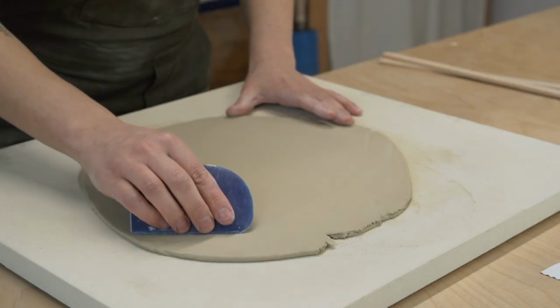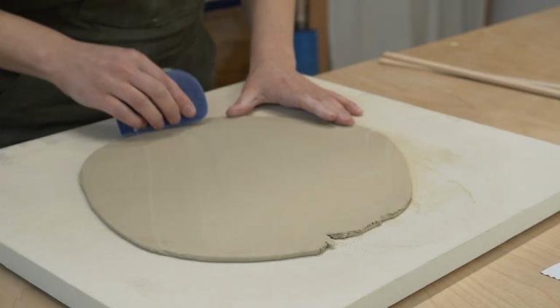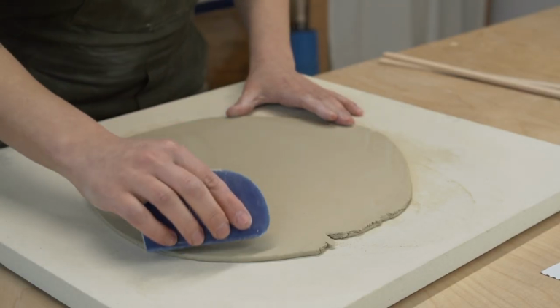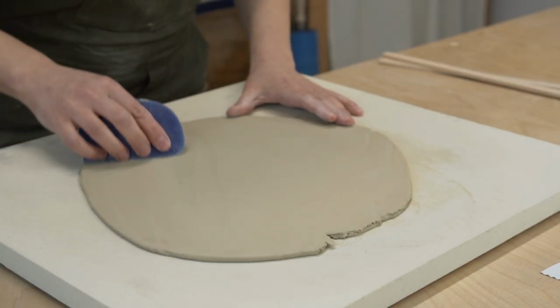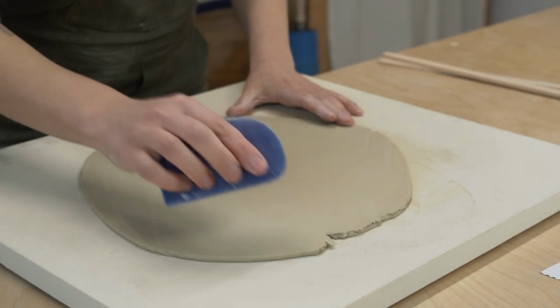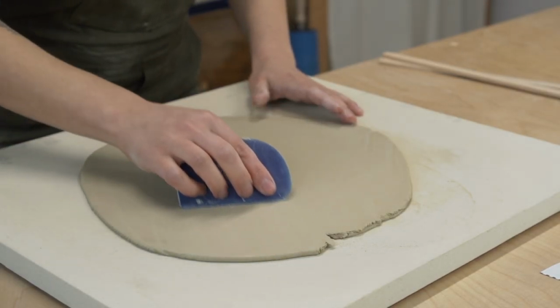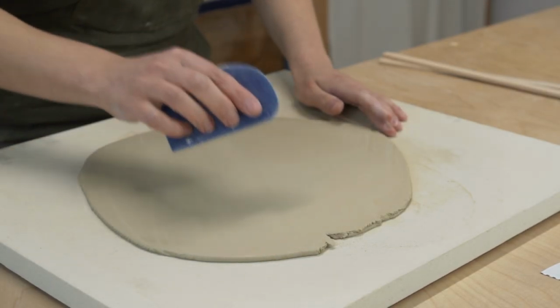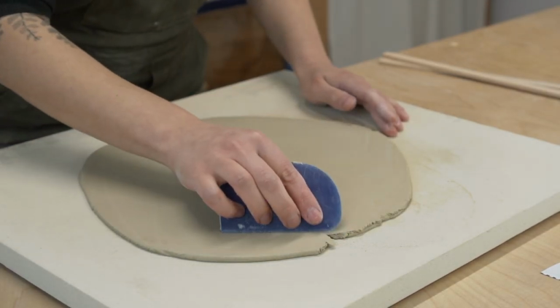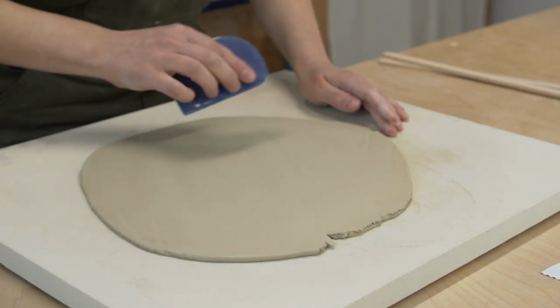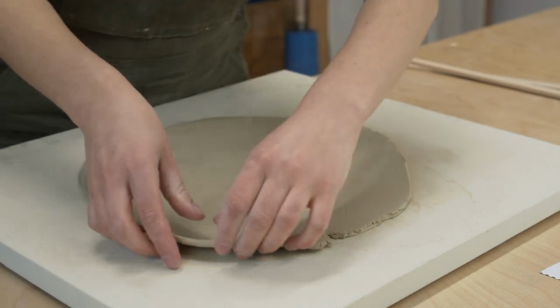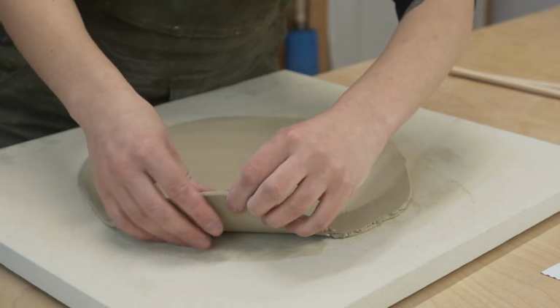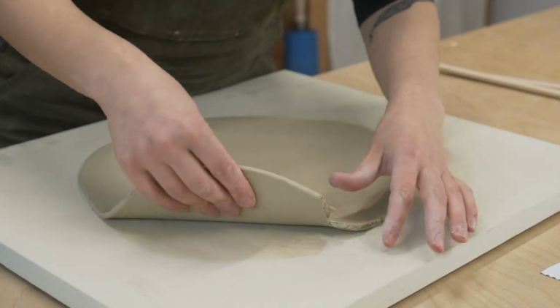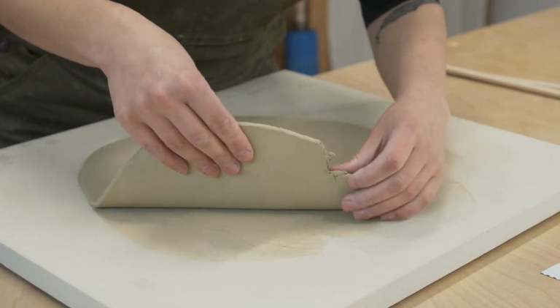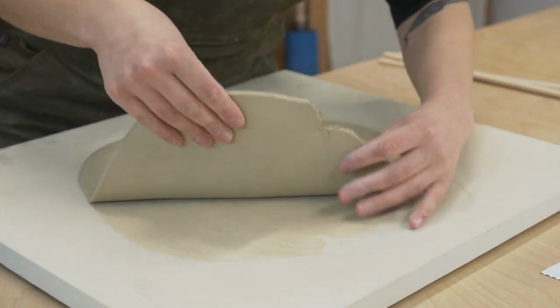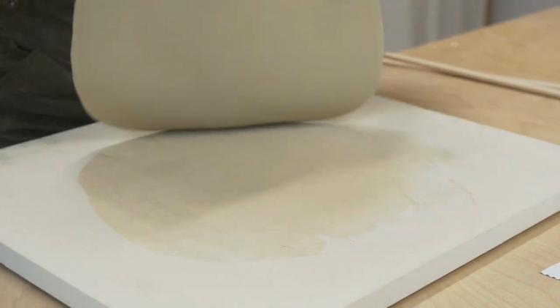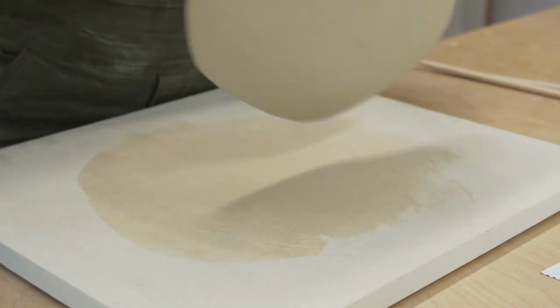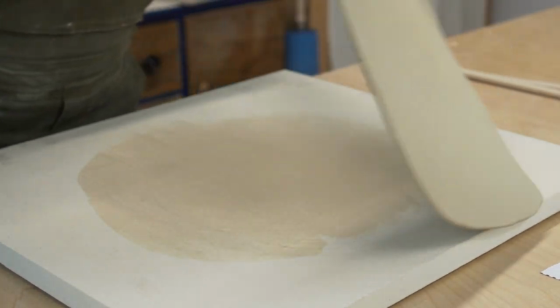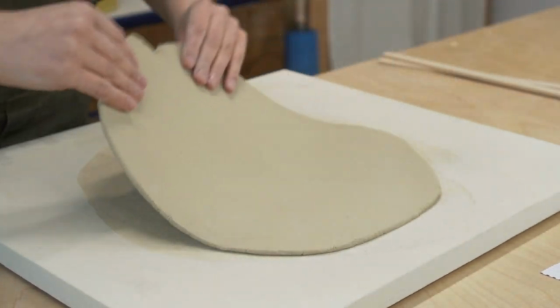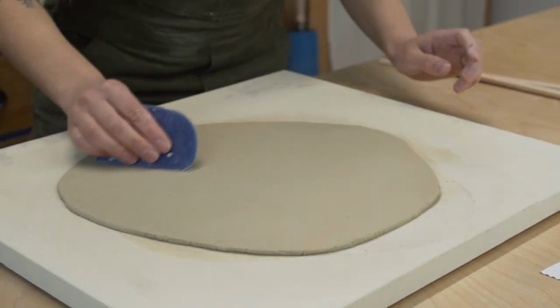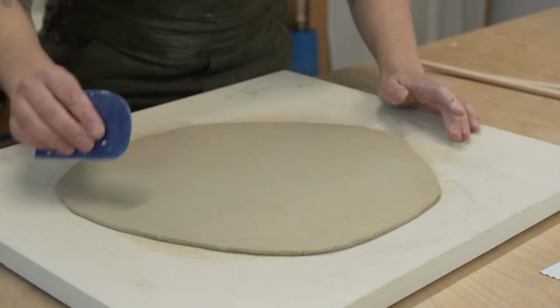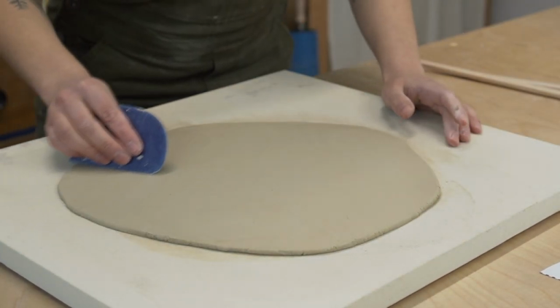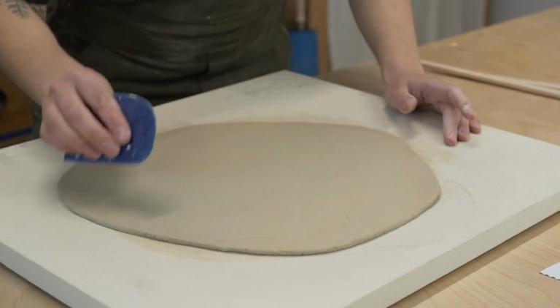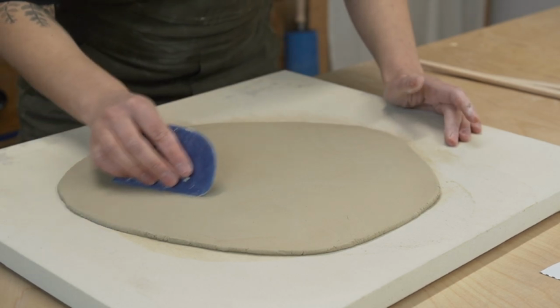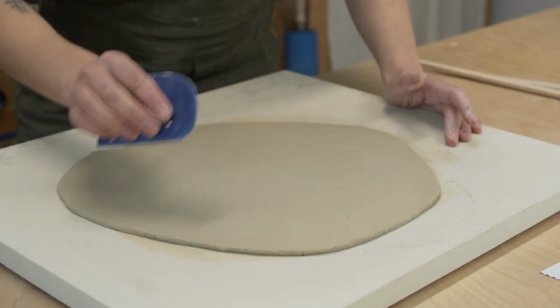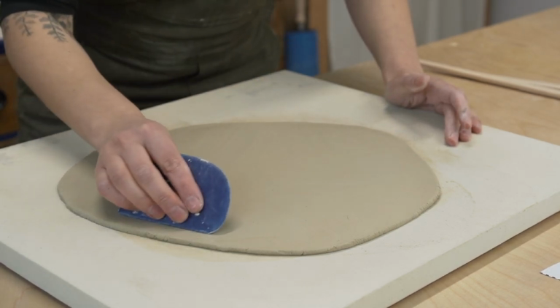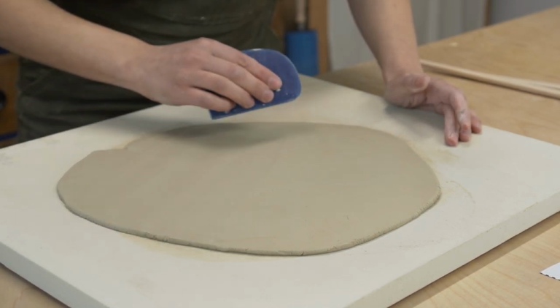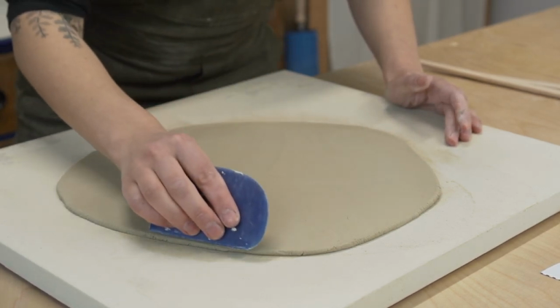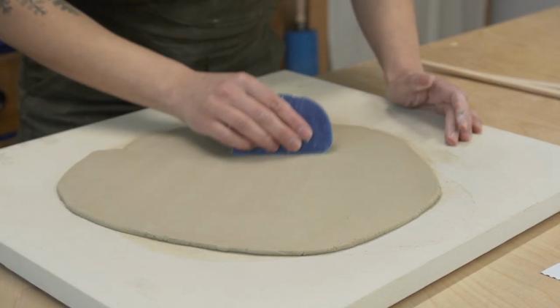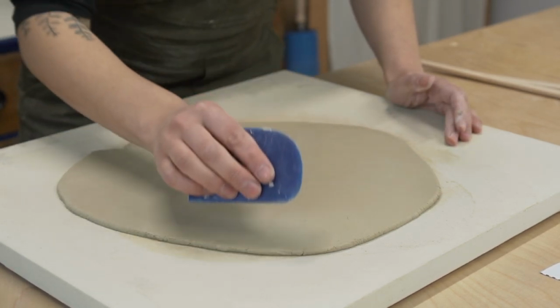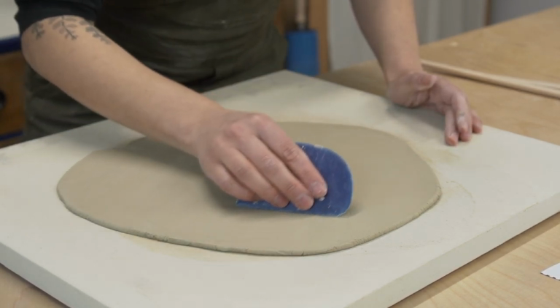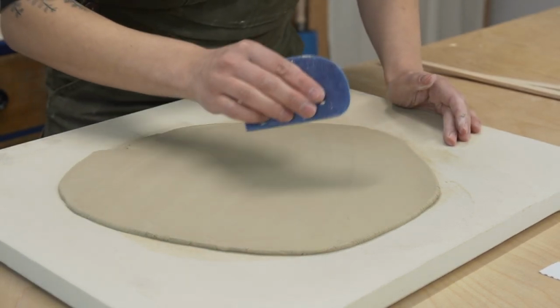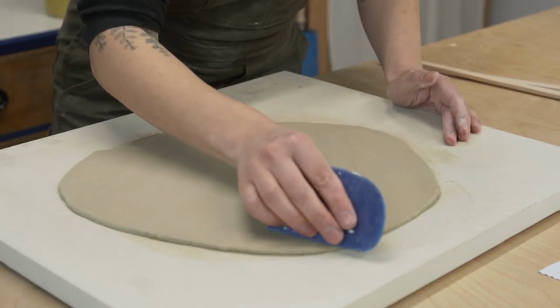Another thing that will help is to compress the slab with a rib. Any rib will work here but I like to use this blue Mud Tools rib. By the way, if you're curious about any of my tools I will have a list of my favorite clay tools linked in the description.